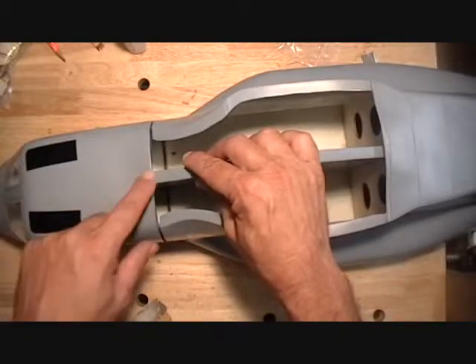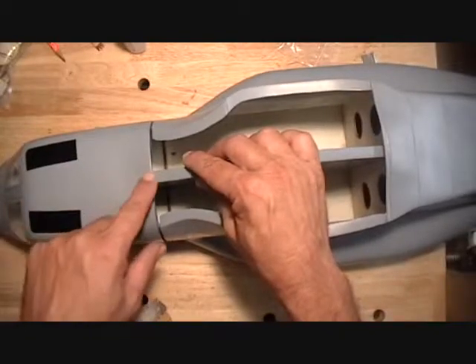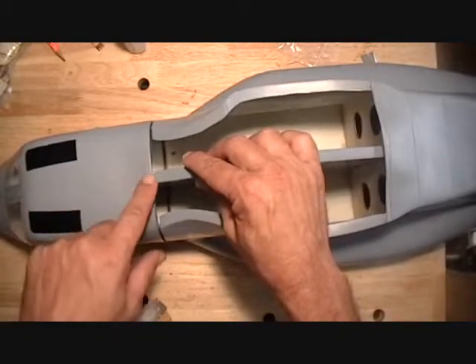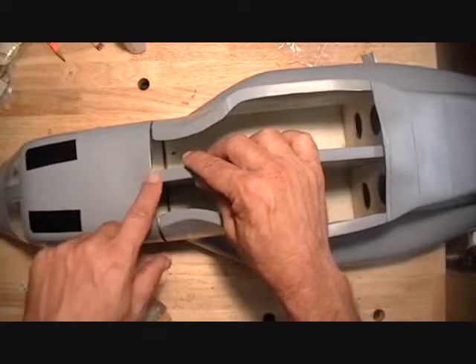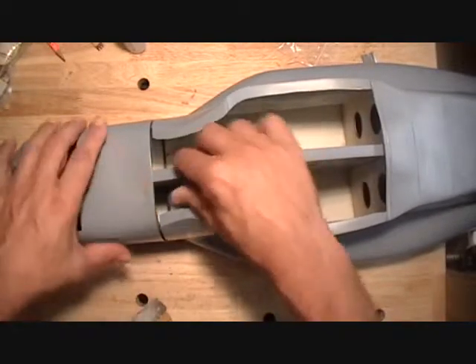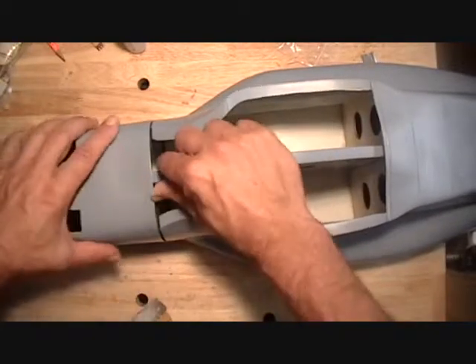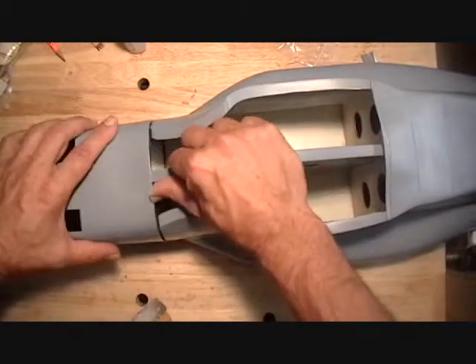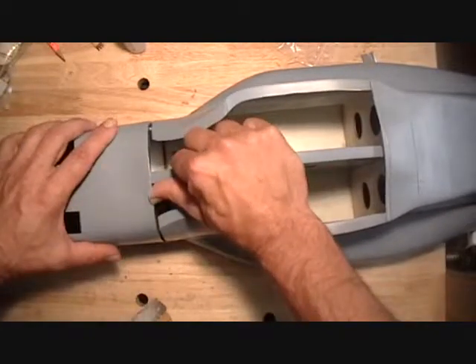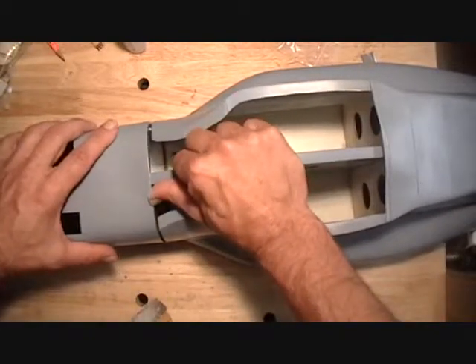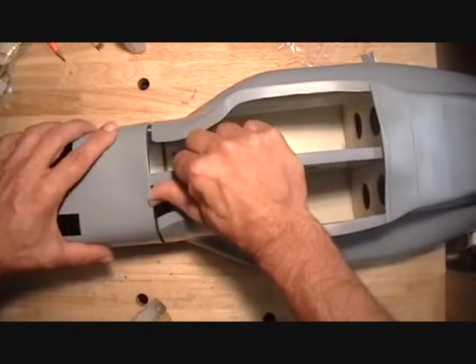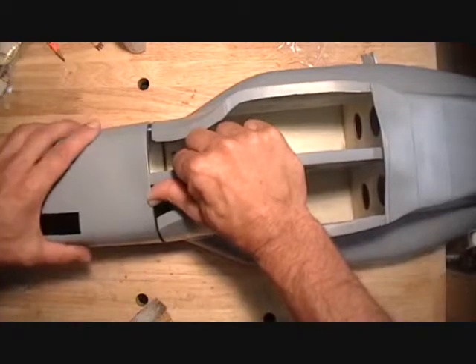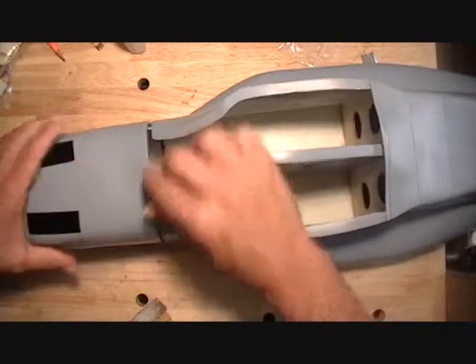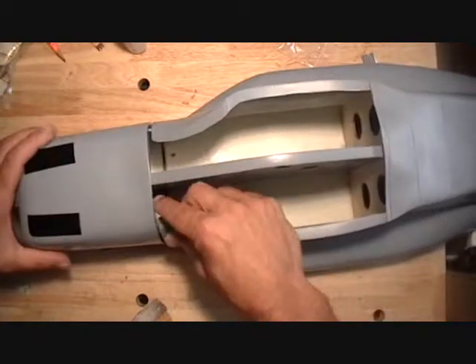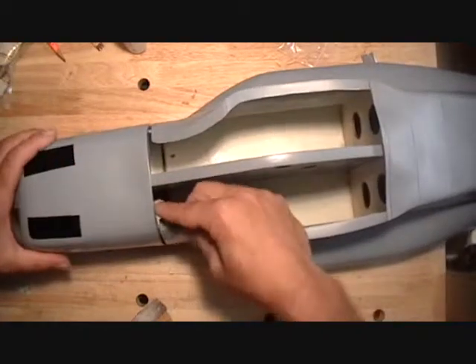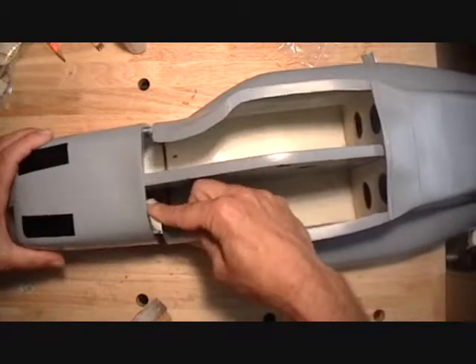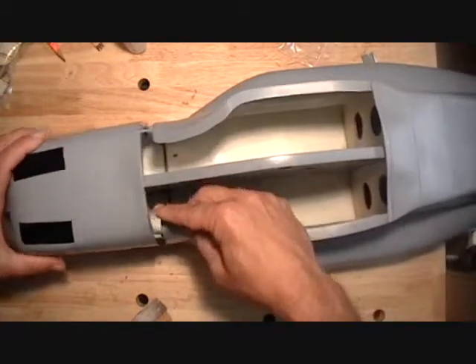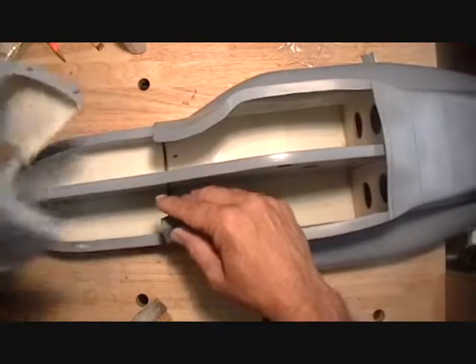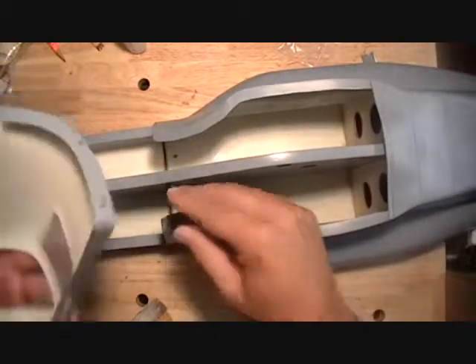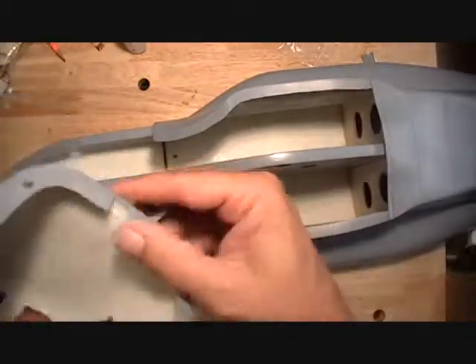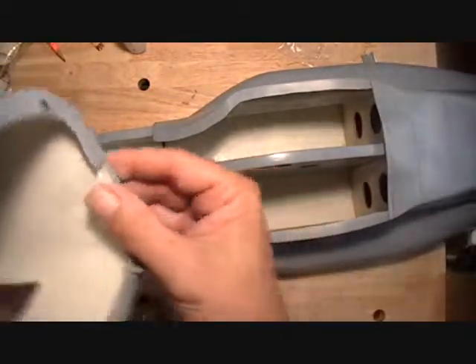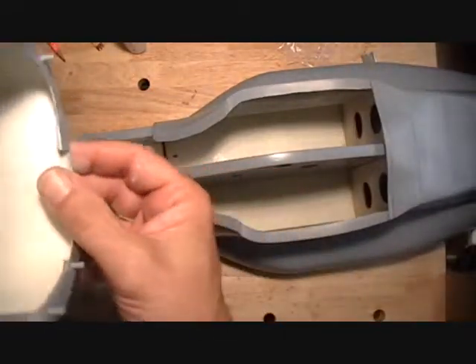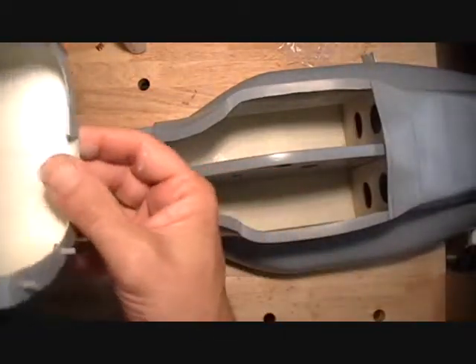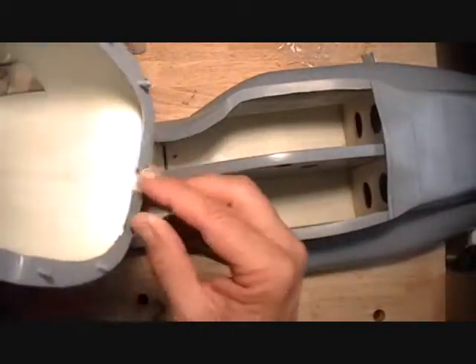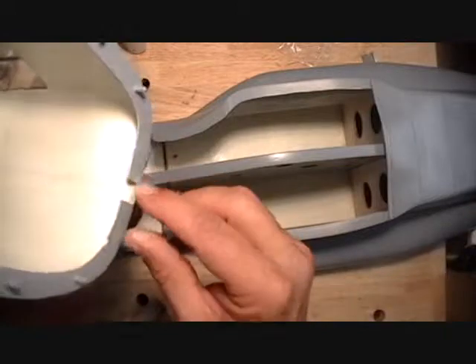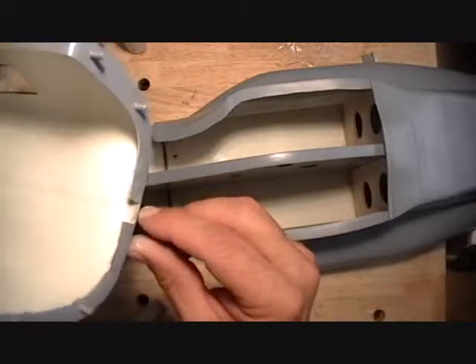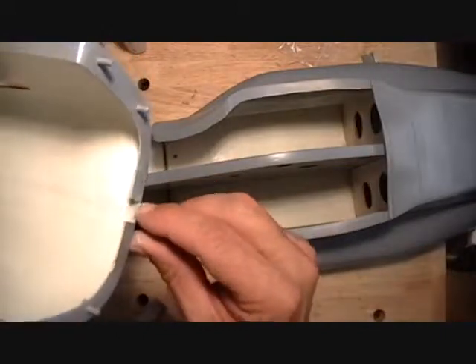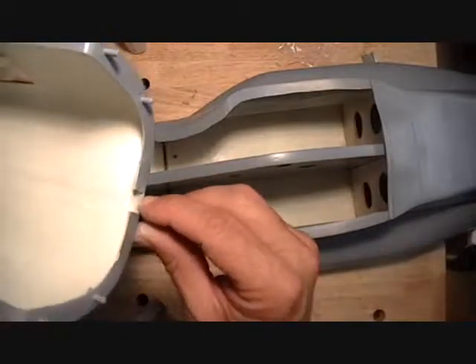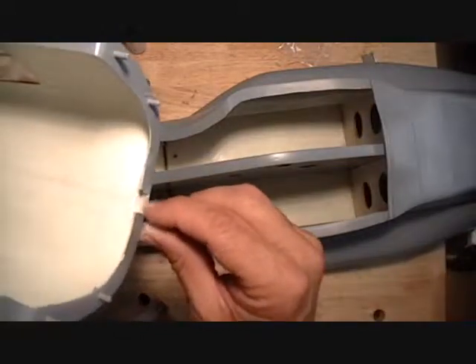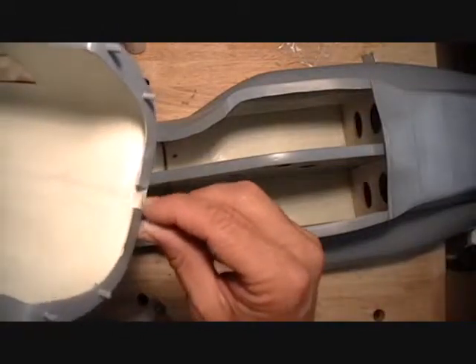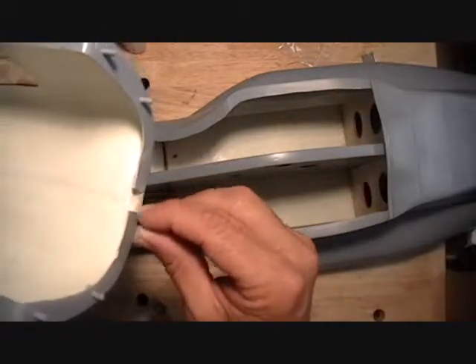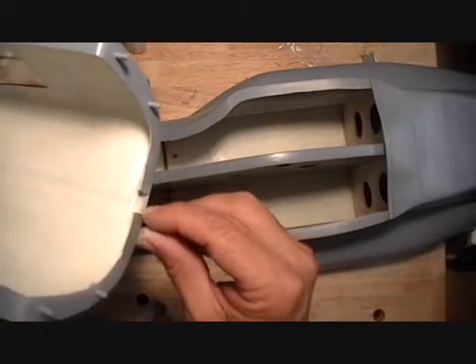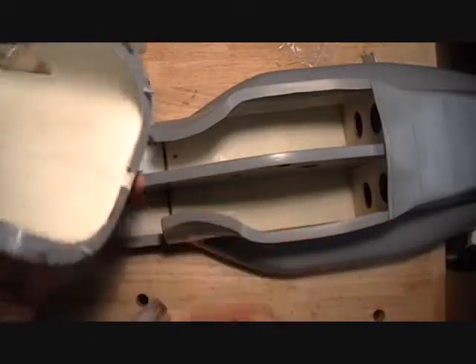It seems to be grounding out right here — just not that uncommon. I'm going to come in here with a Dremel tool and try to clean this back some.